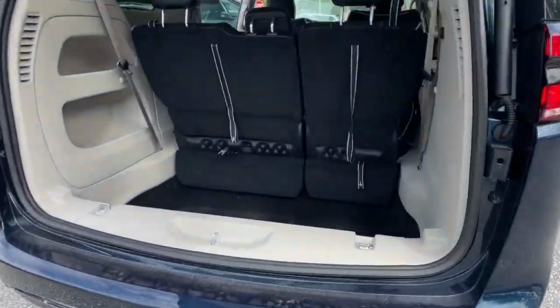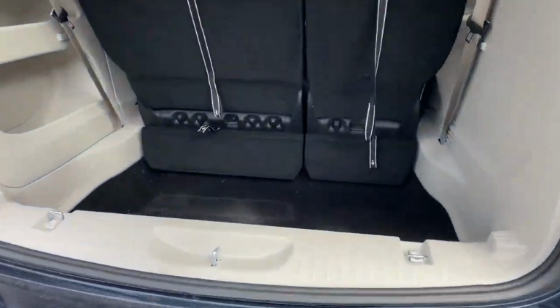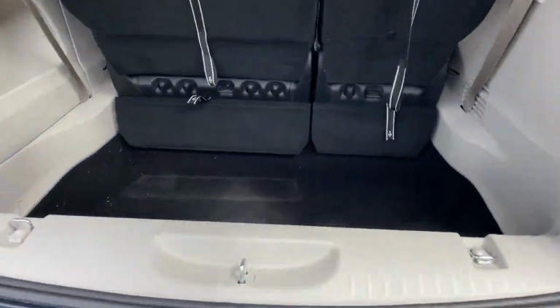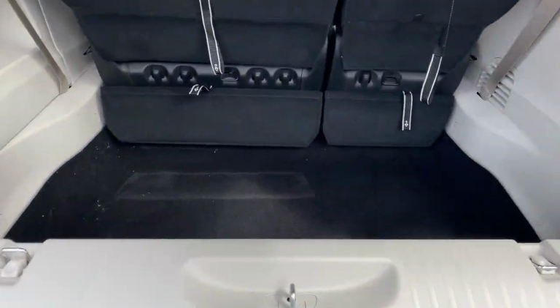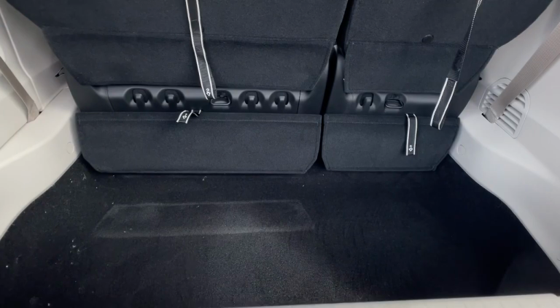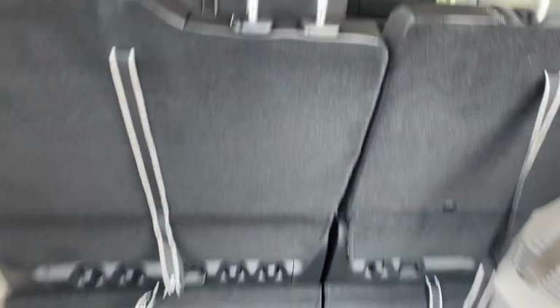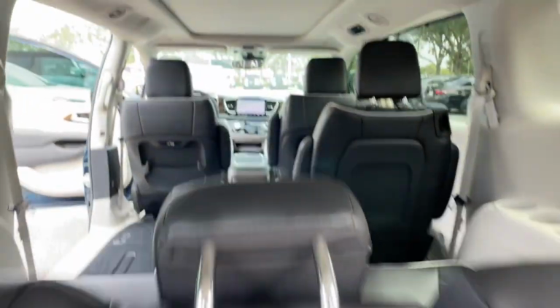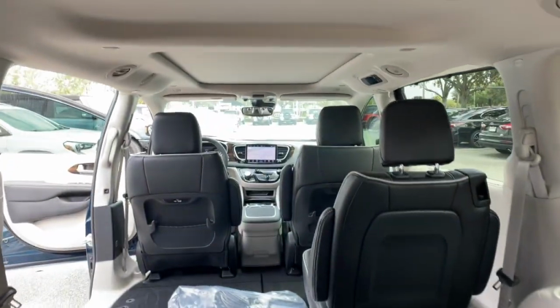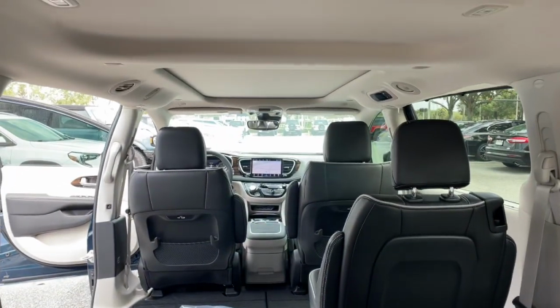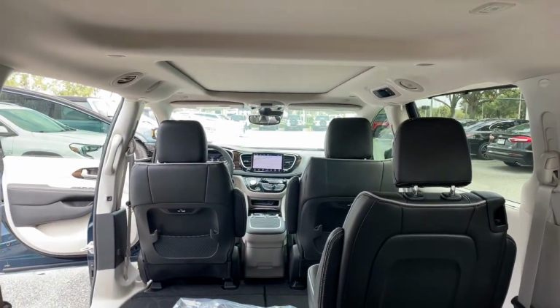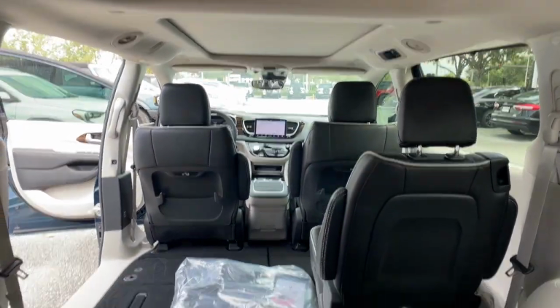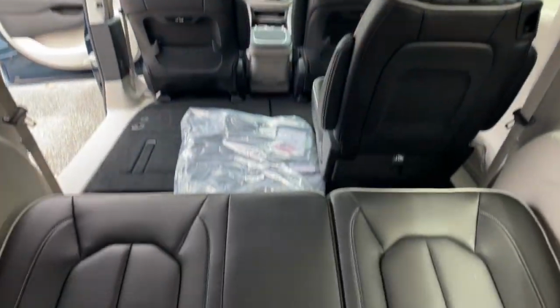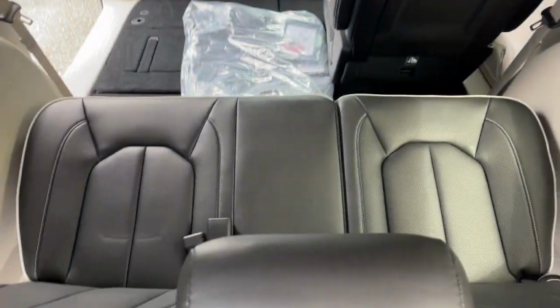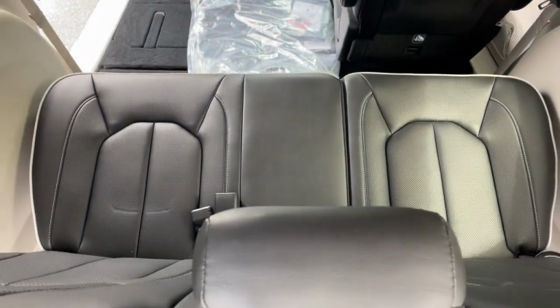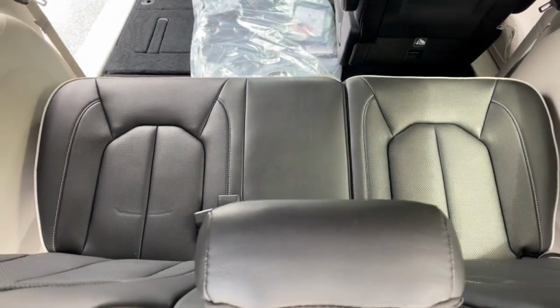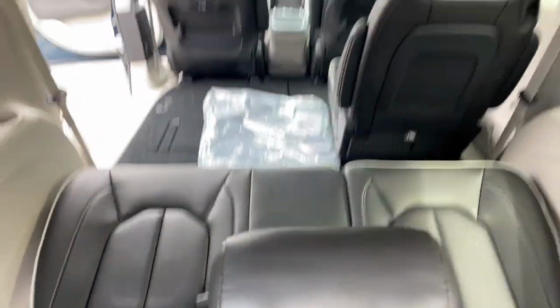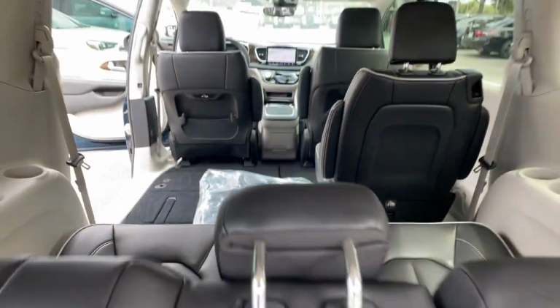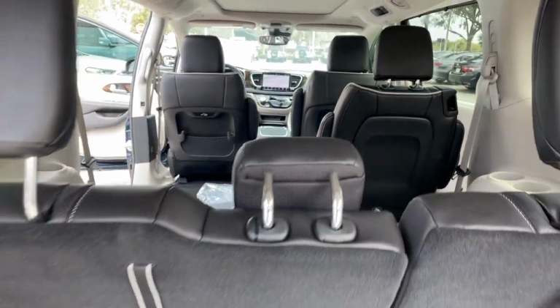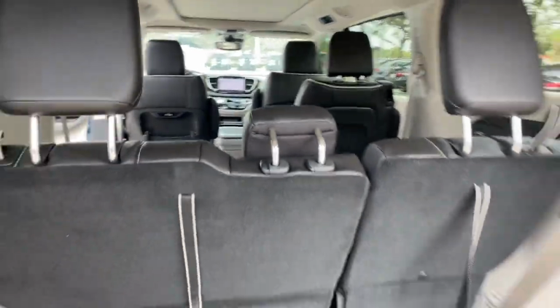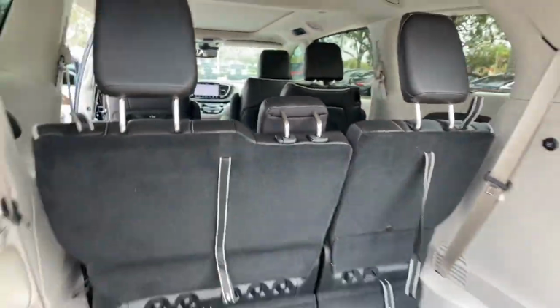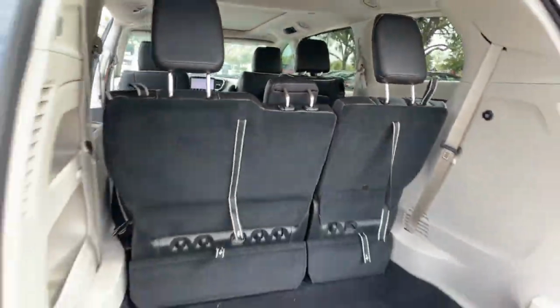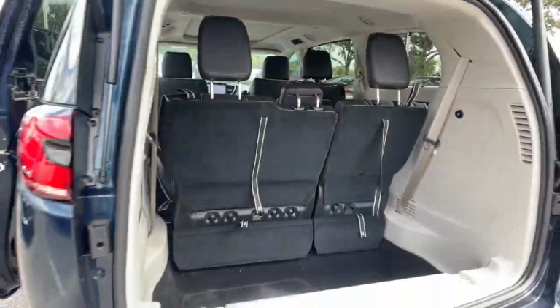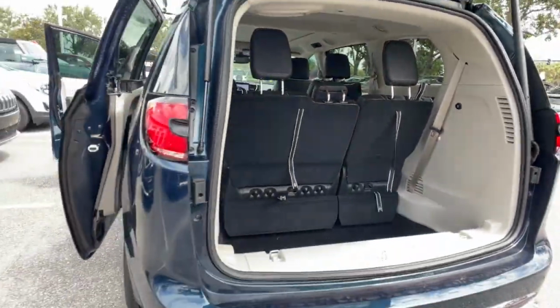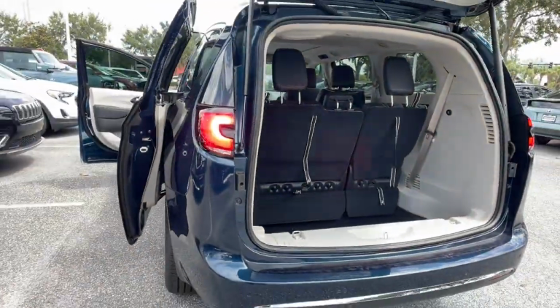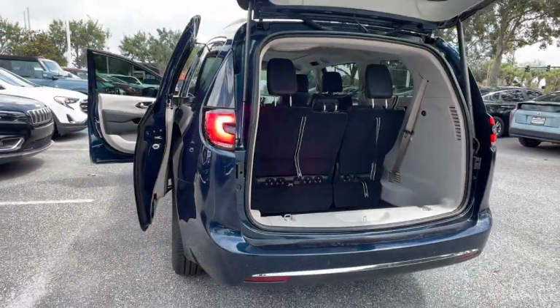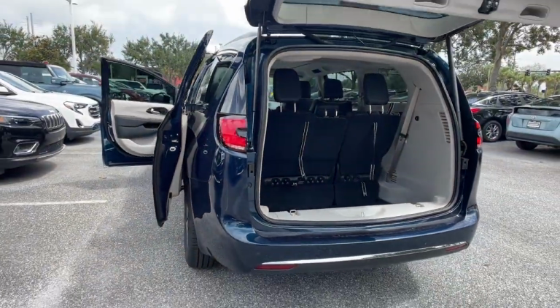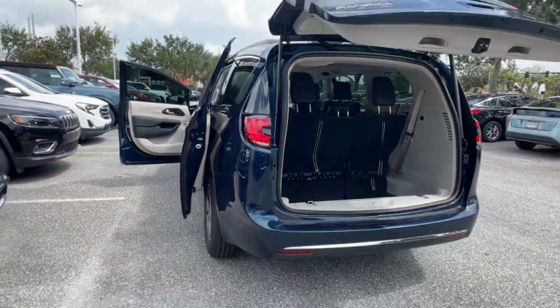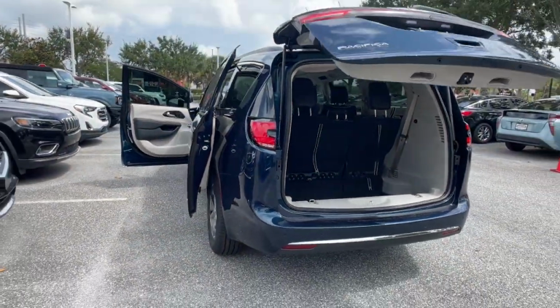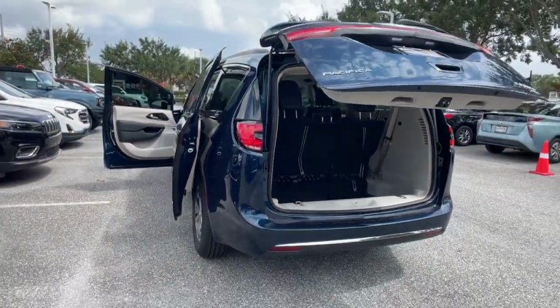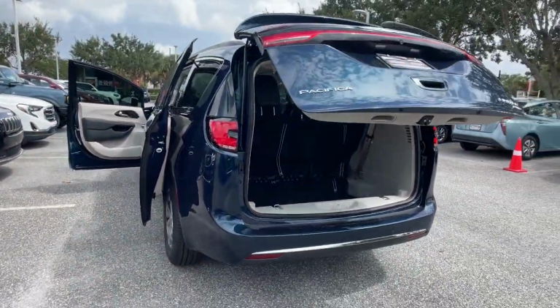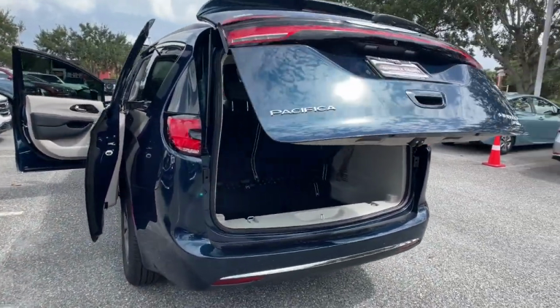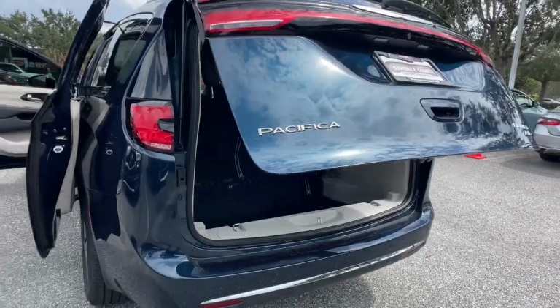Heated steering wheel, pre-collision system, panoramic roof, lane departure warning, navigation system, hands-free liftgate, all-wheel drive, keyless entry, sun/moonroof, power liftgate.